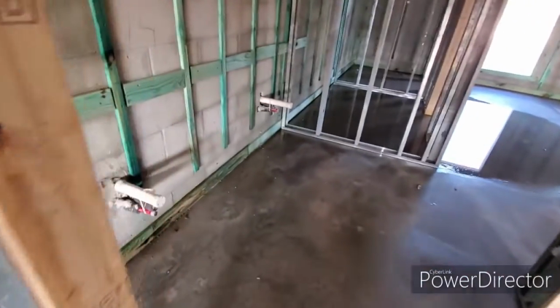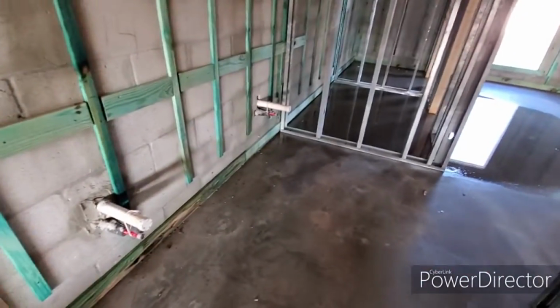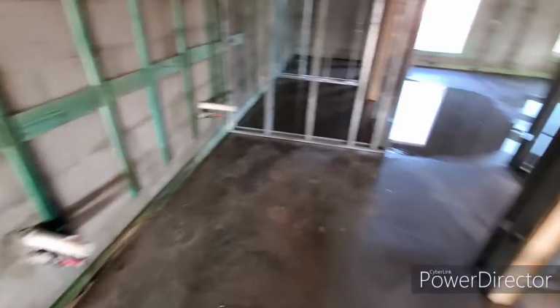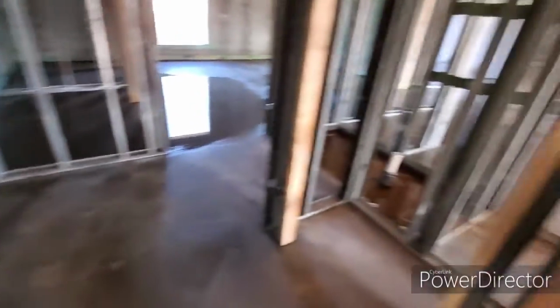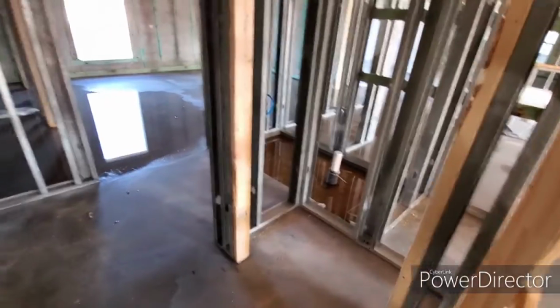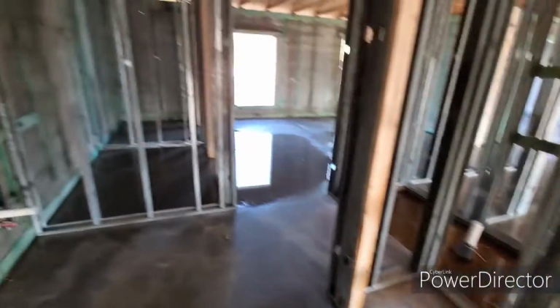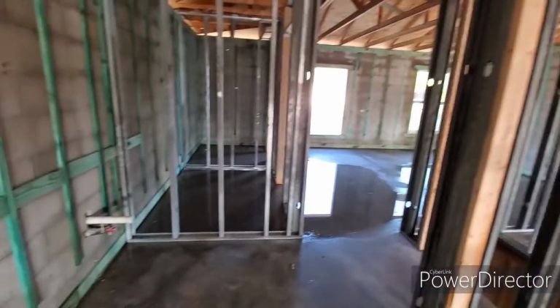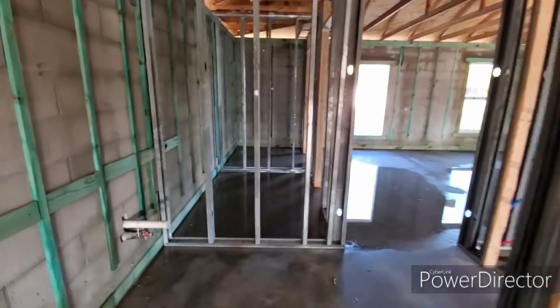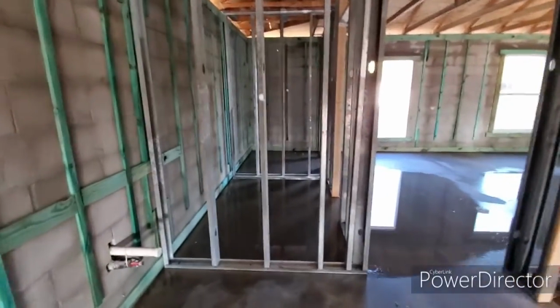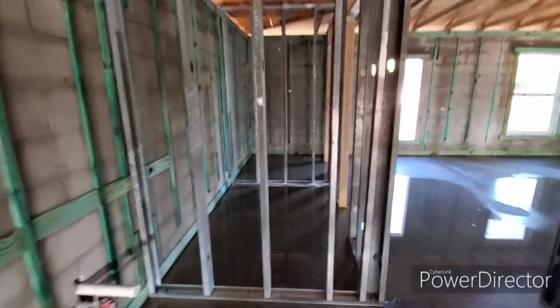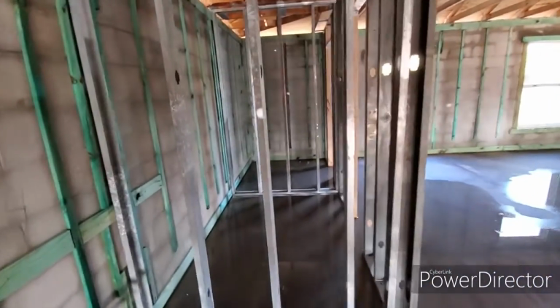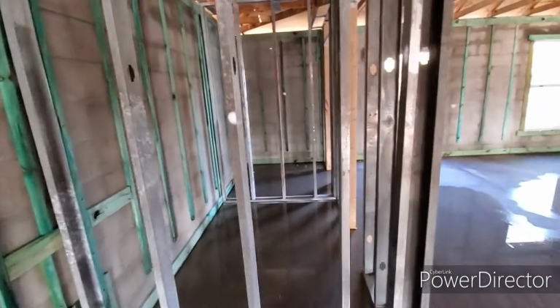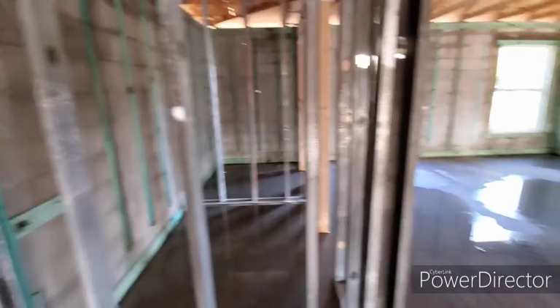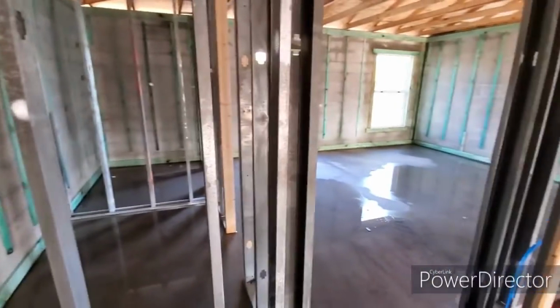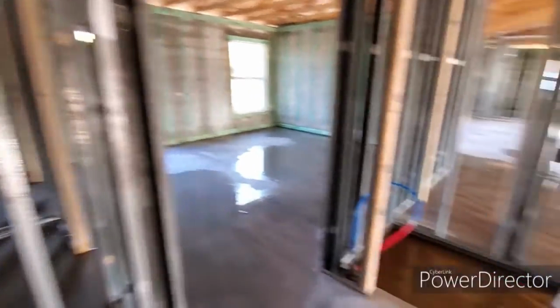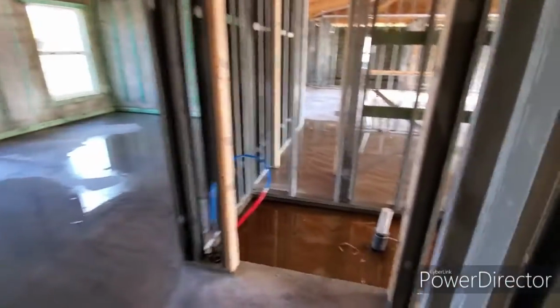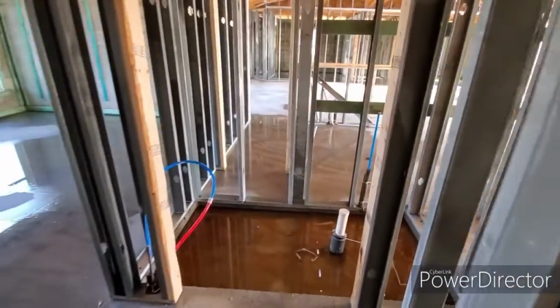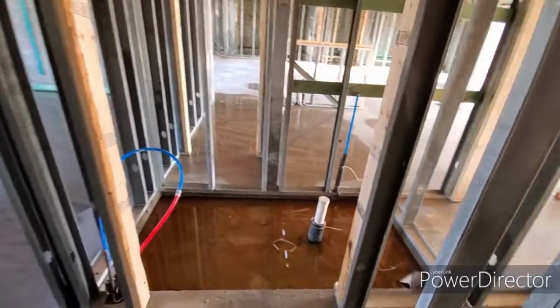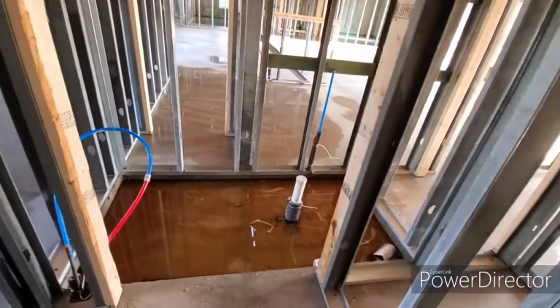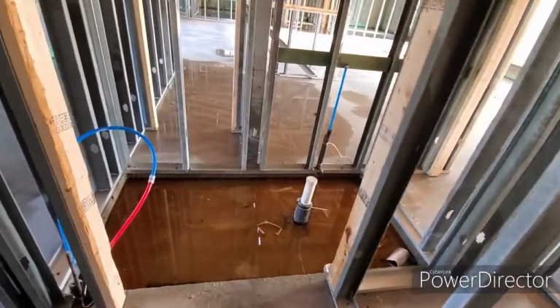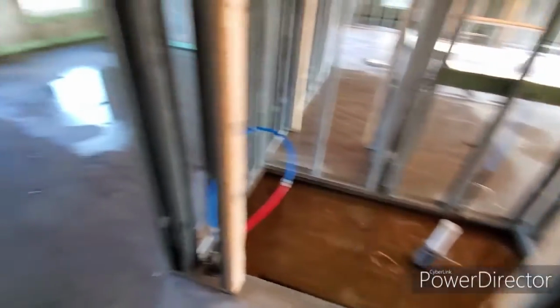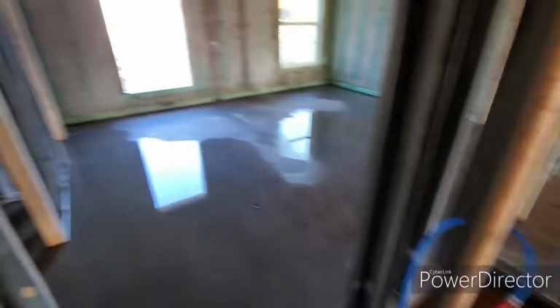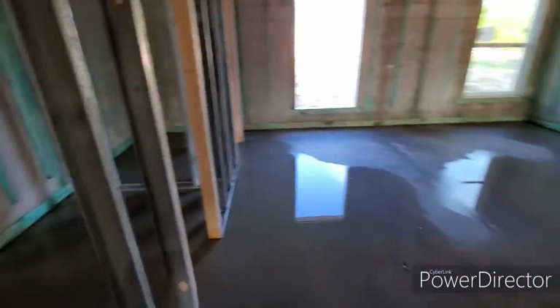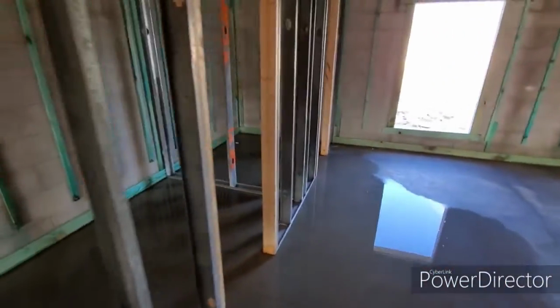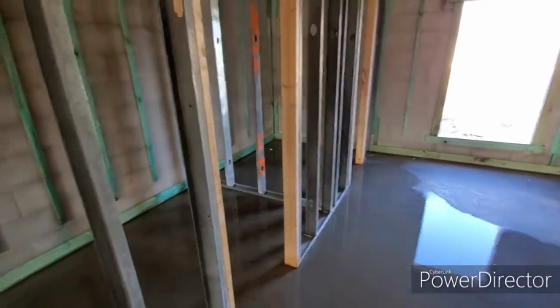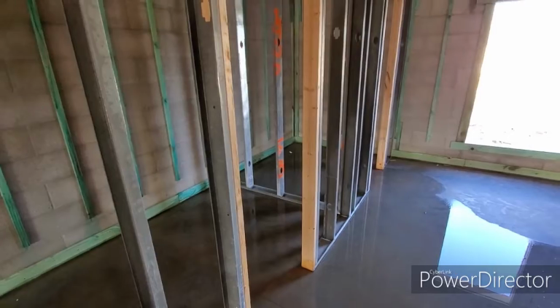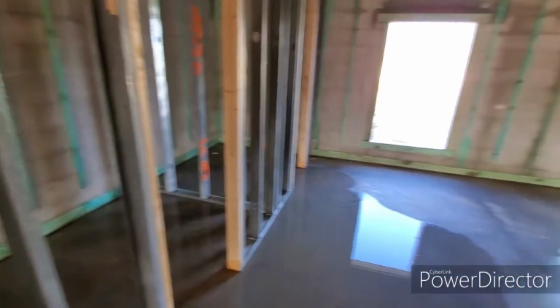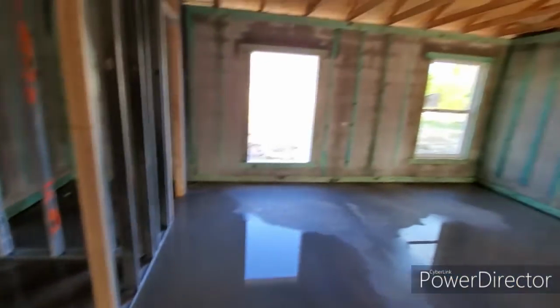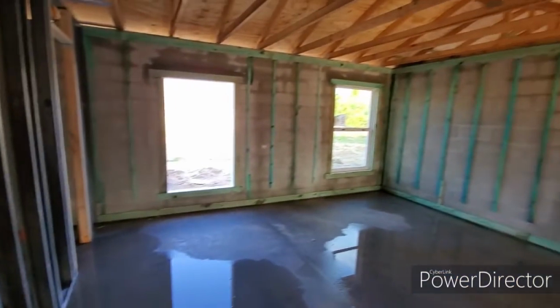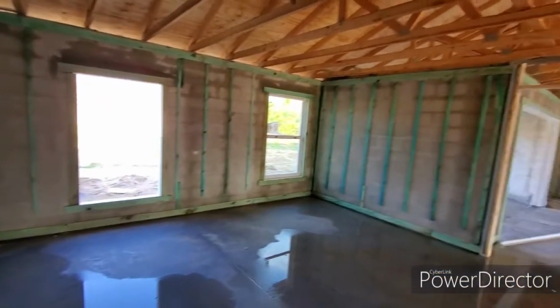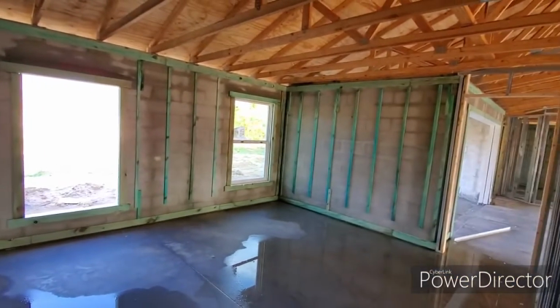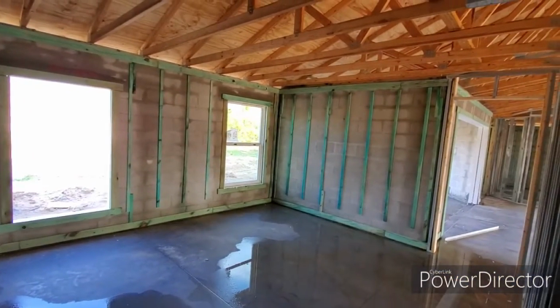Dual sinks will be there with a closet there. And then looking straight ahead, you can see we're going to have a private room for the toilet here. We'll have dual closets over here and a really nice big master bedroom here.